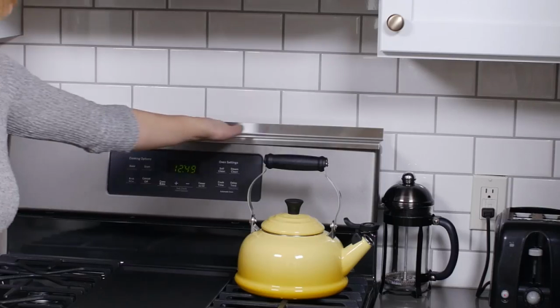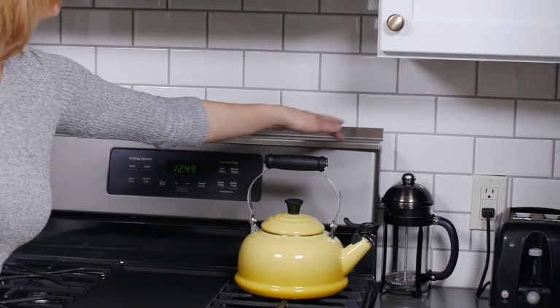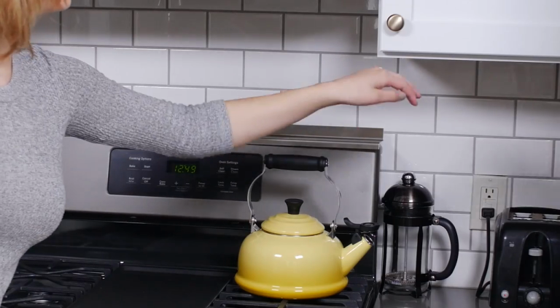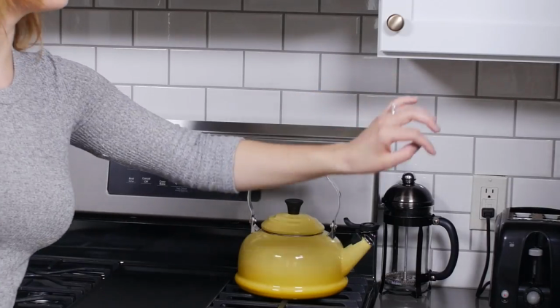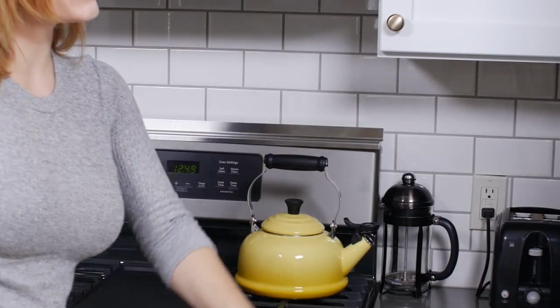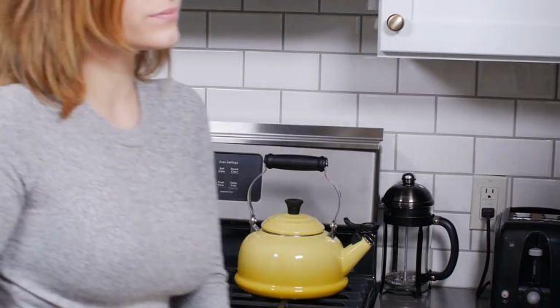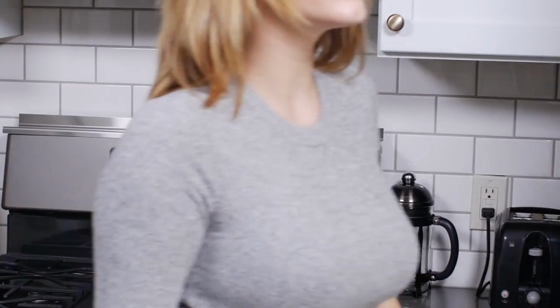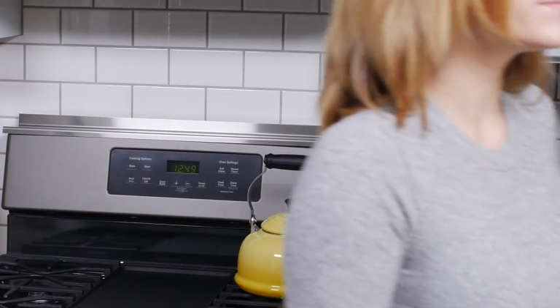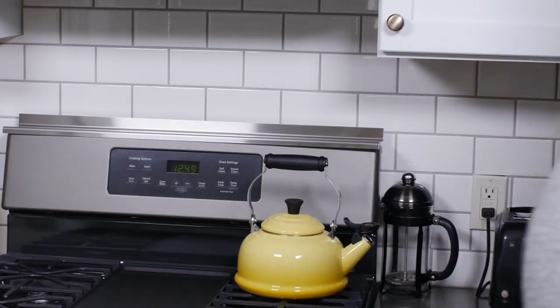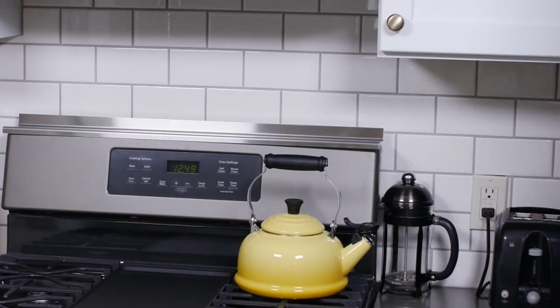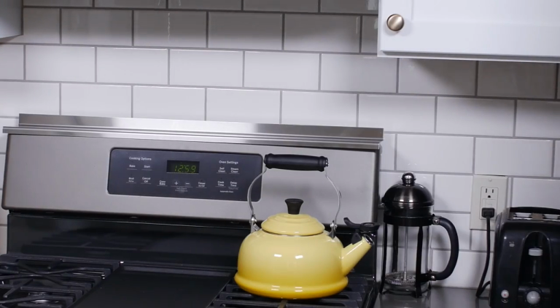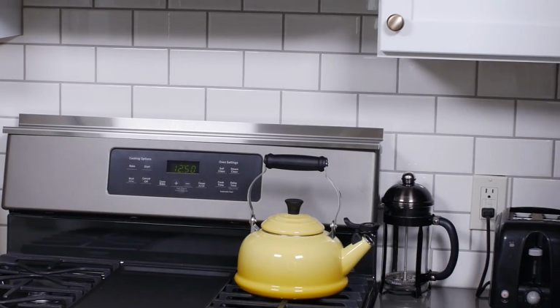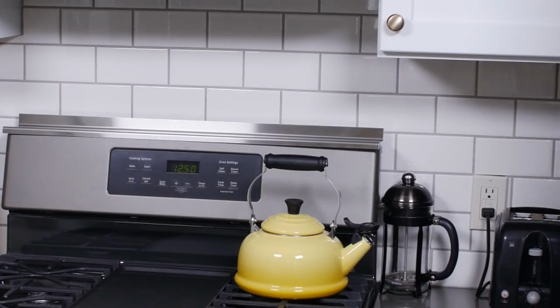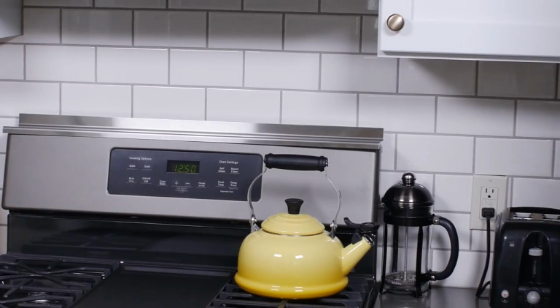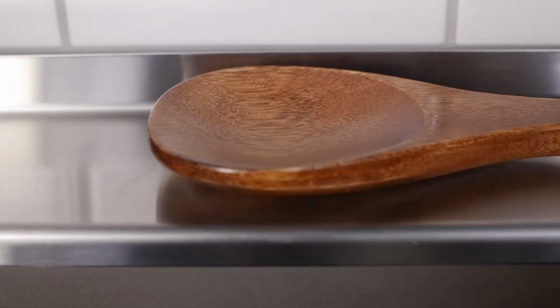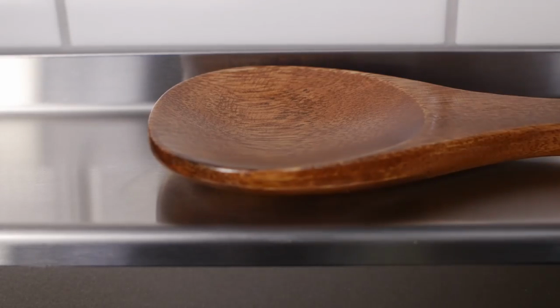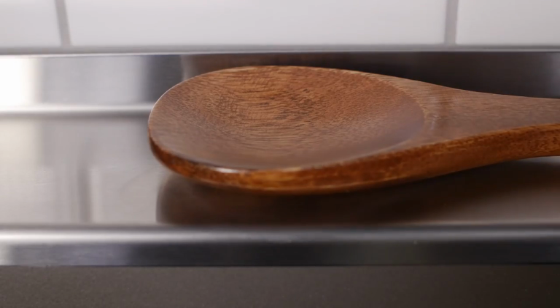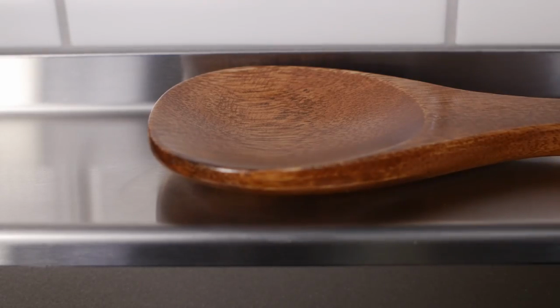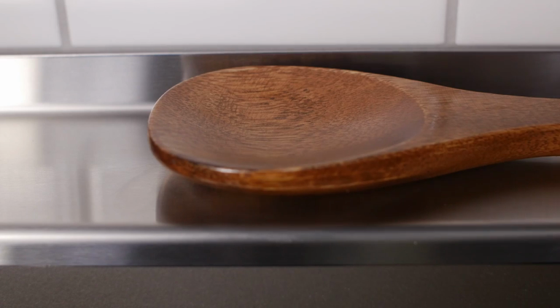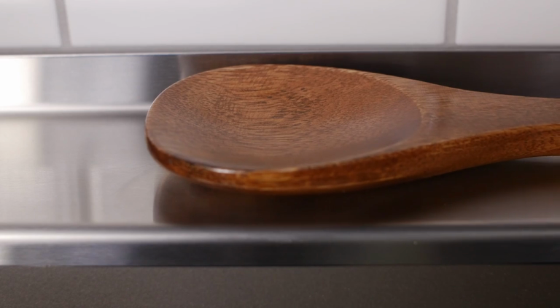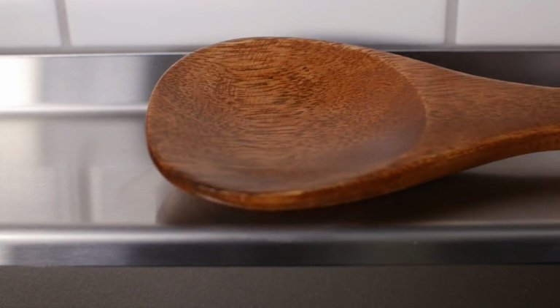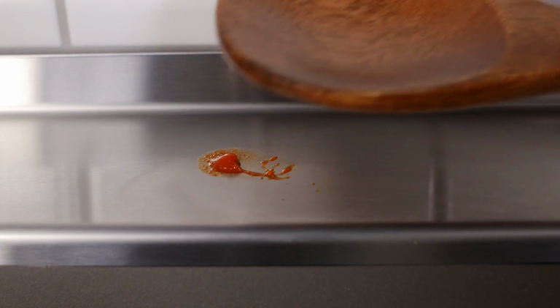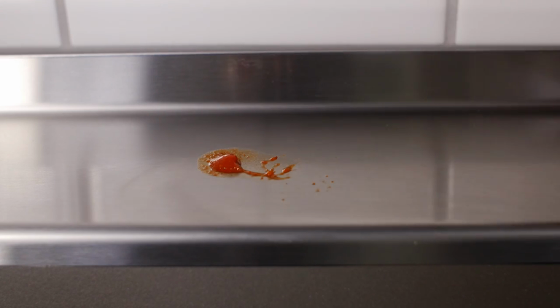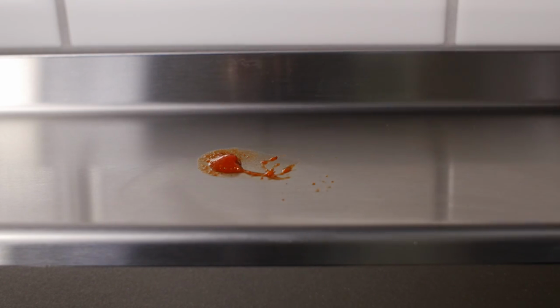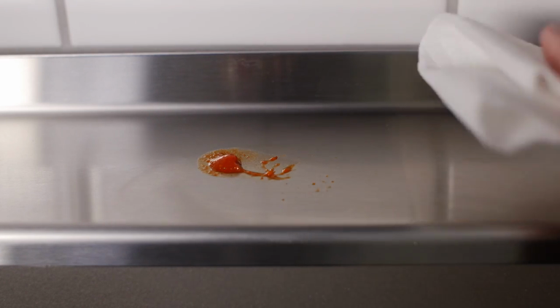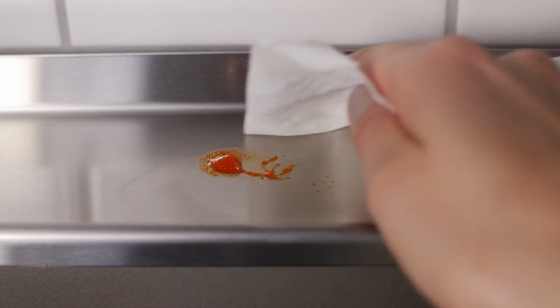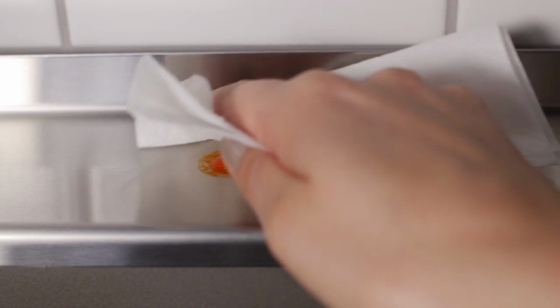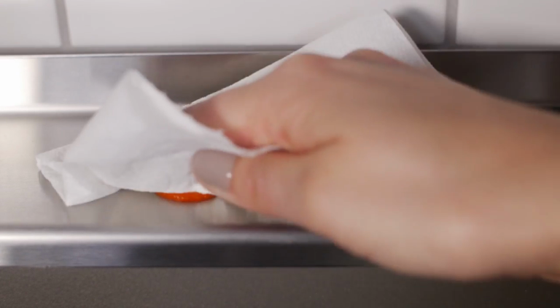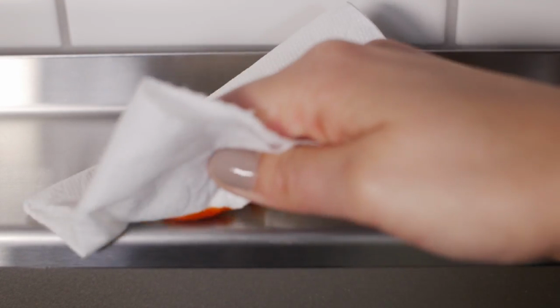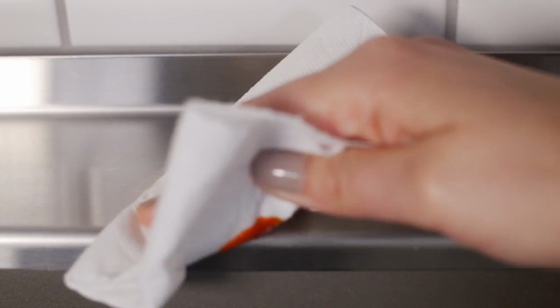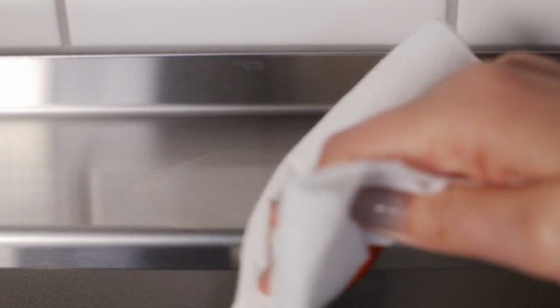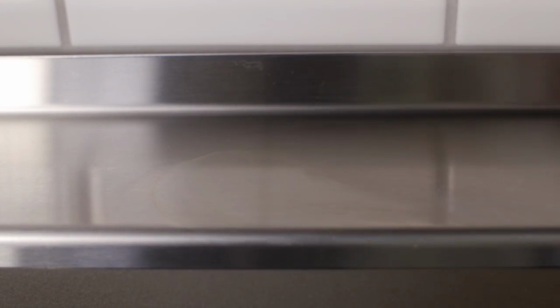Stove Shelf comes in three different finishes and it's ready to fit almost any stovetop. Made from food-grade stainless steel, Stove Shelf makes cleanup a breeze.